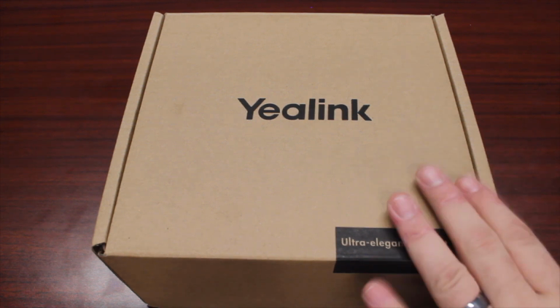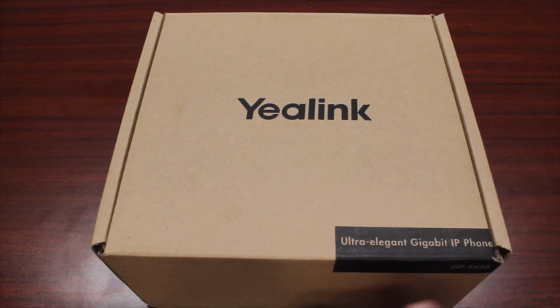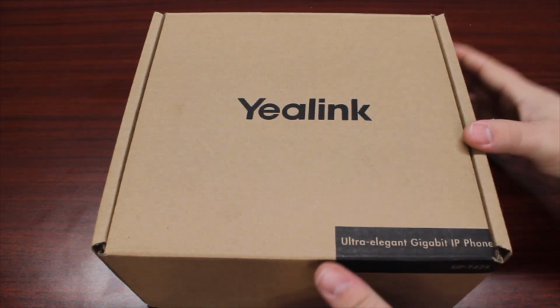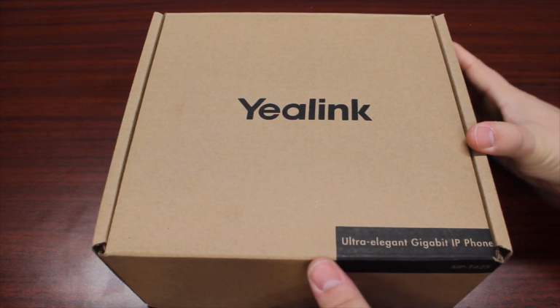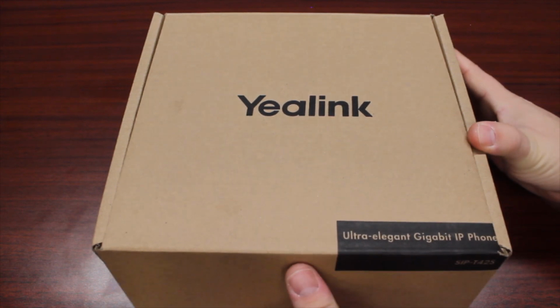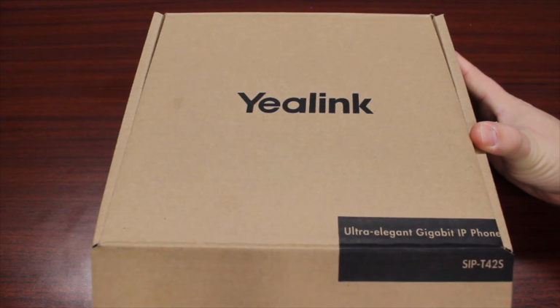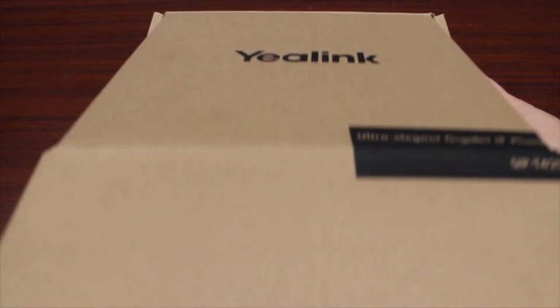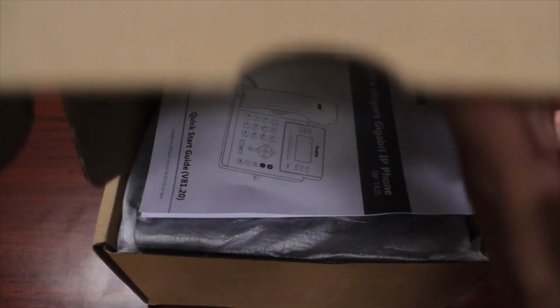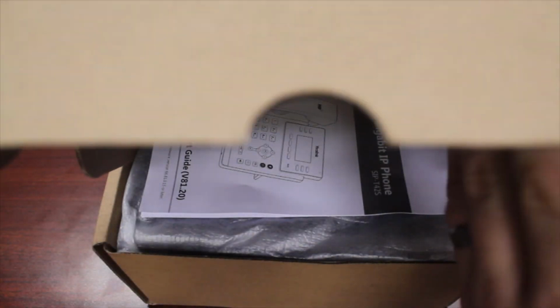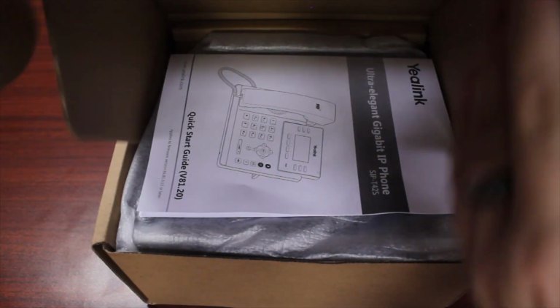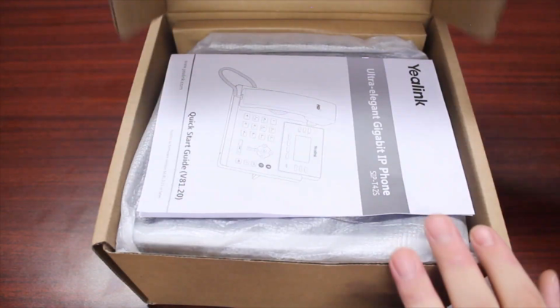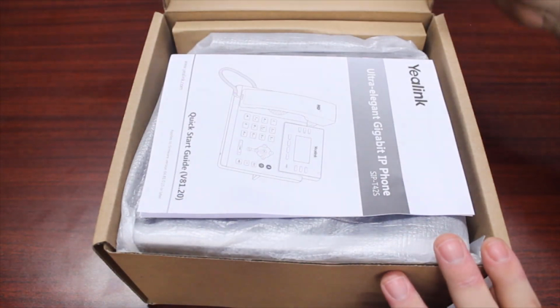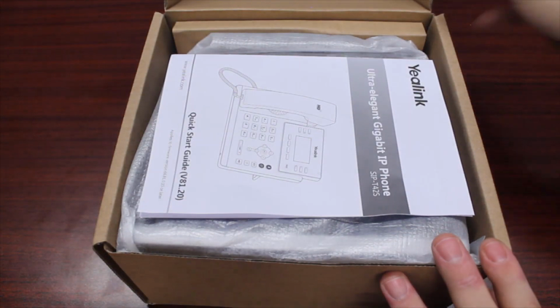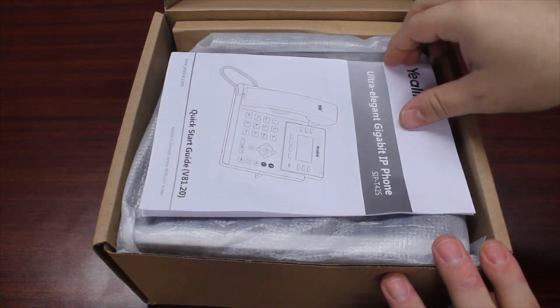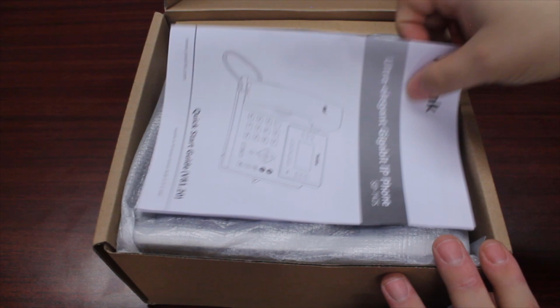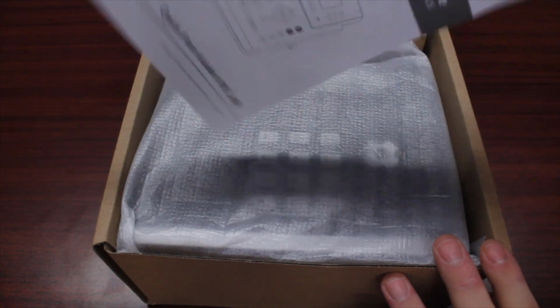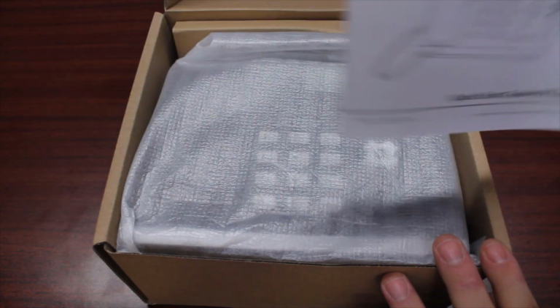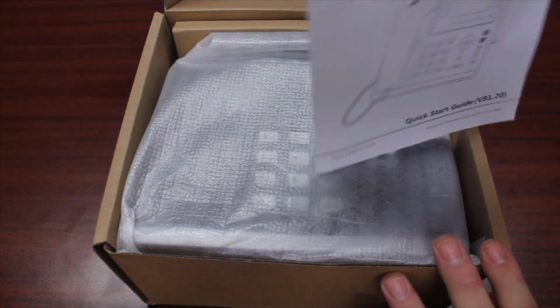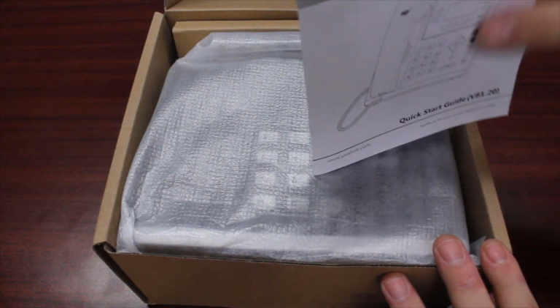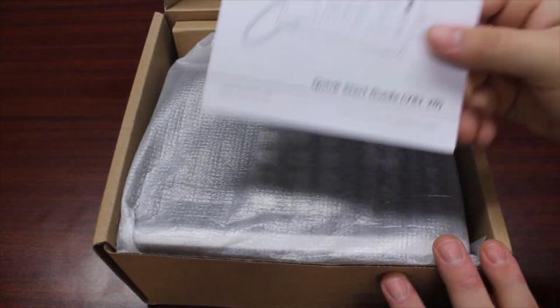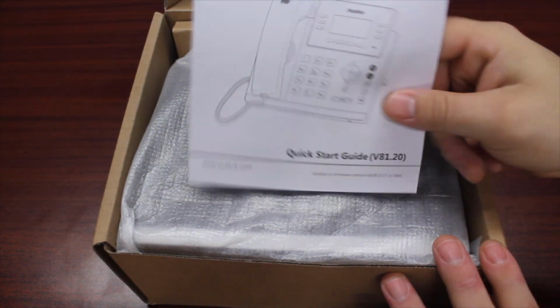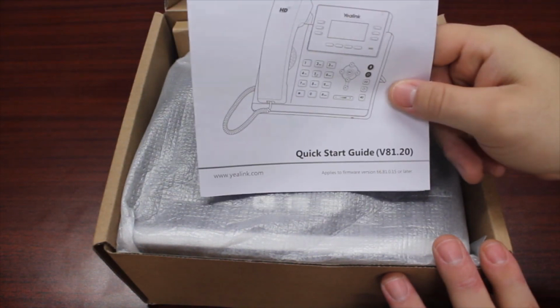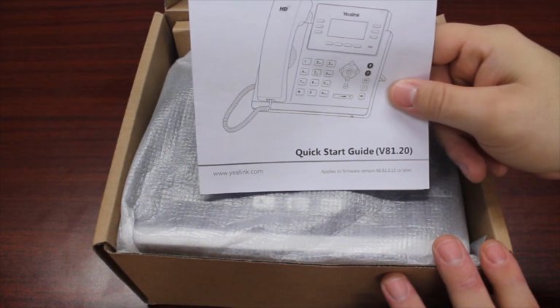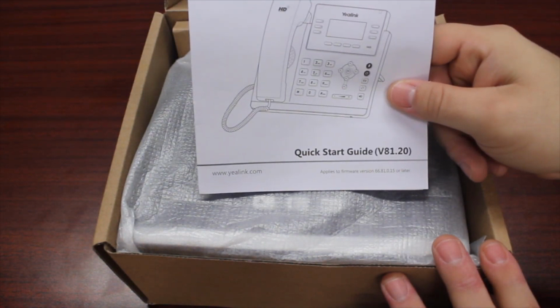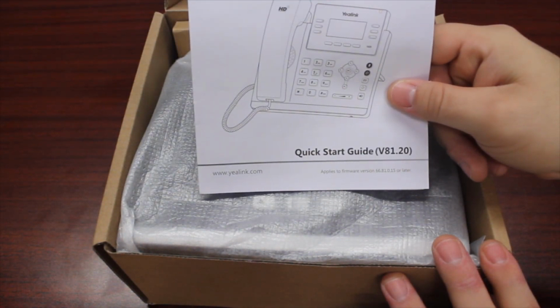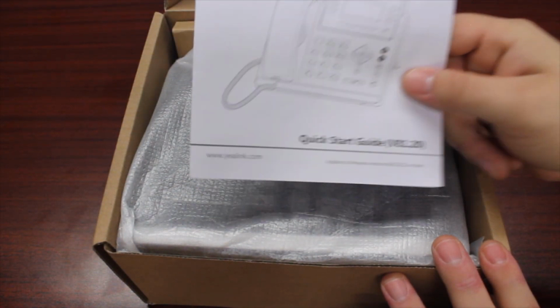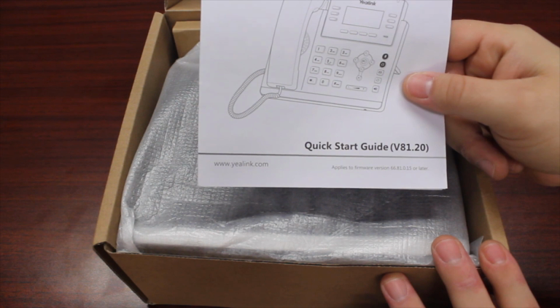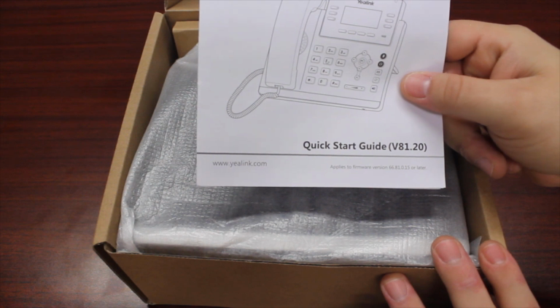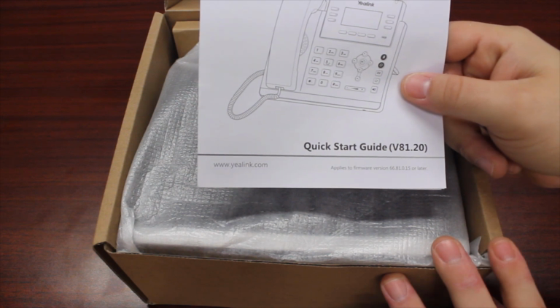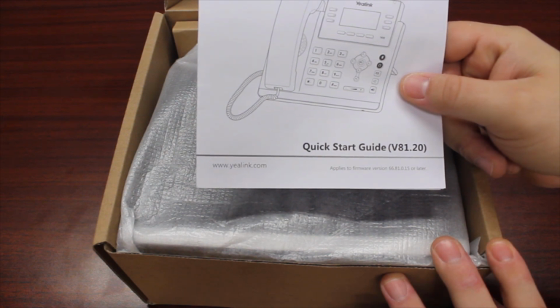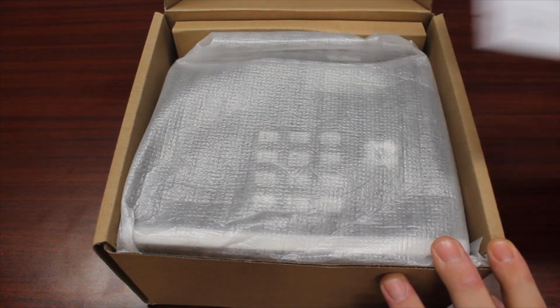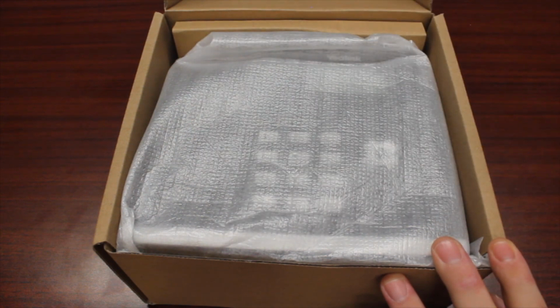First things first, we're going to go ahead and unbox this and get it built. We're going to lift the top flap on the box. First thing you're going to find is your quick start guide from Yaylink. Set that to the side — you'll want to keep that for later reference.